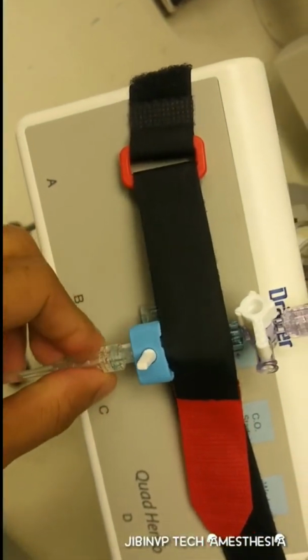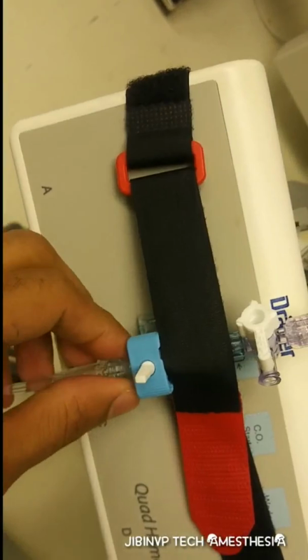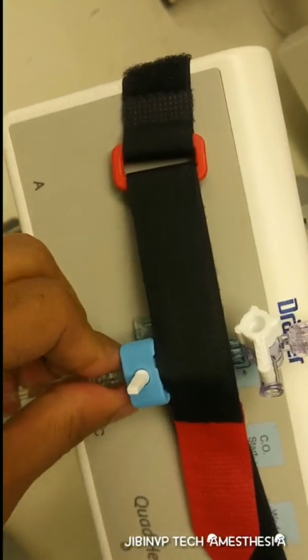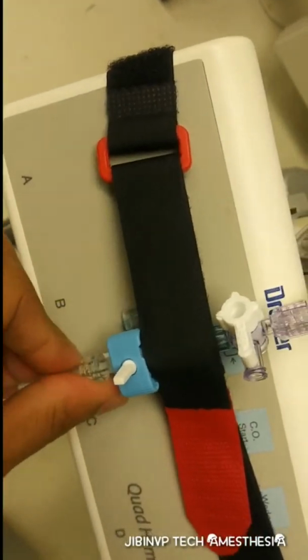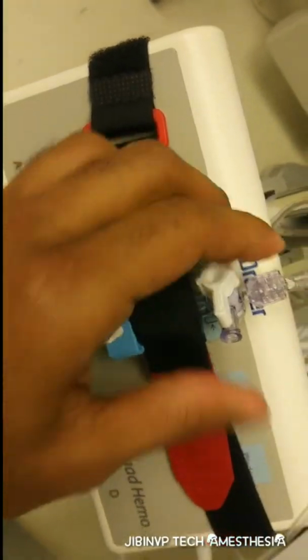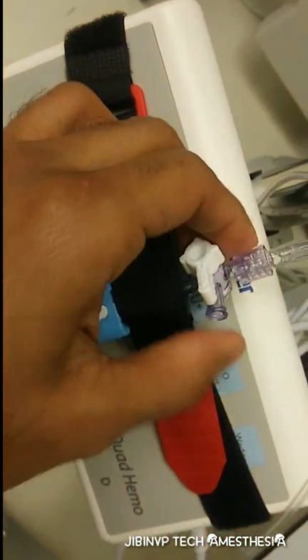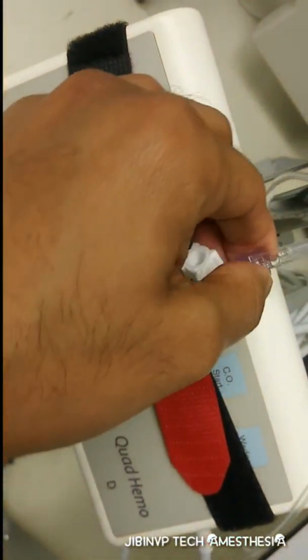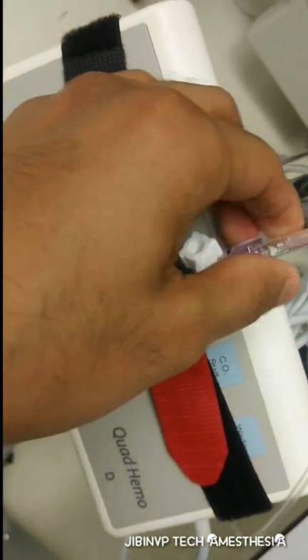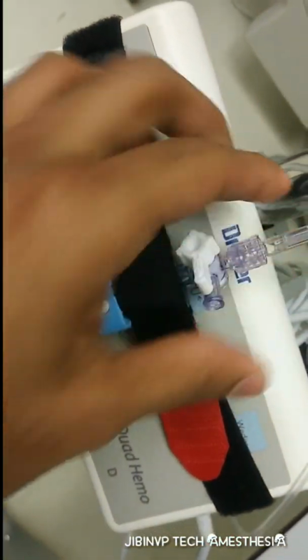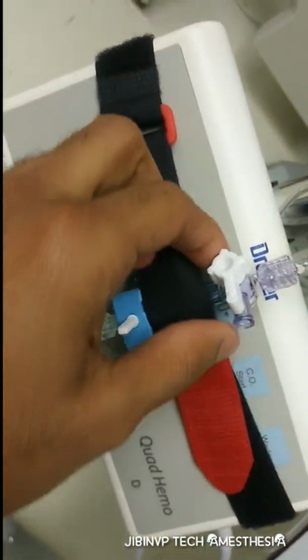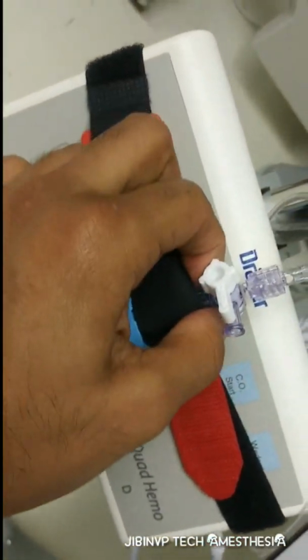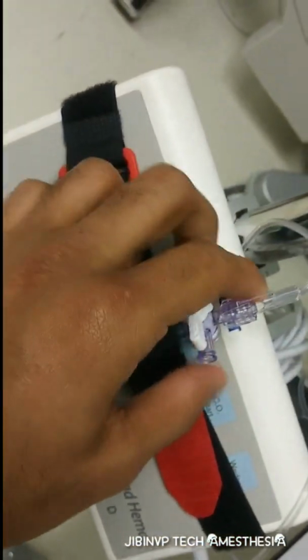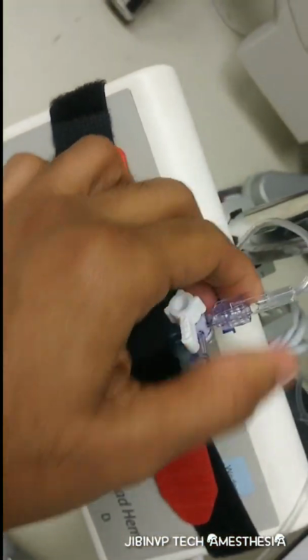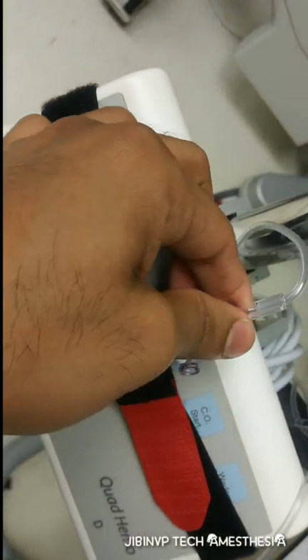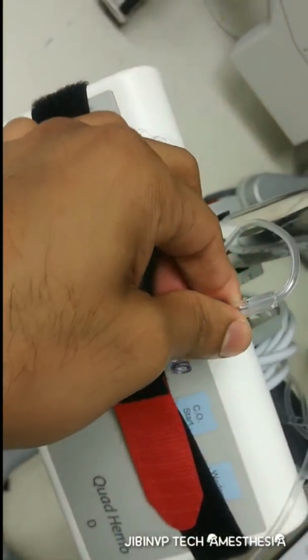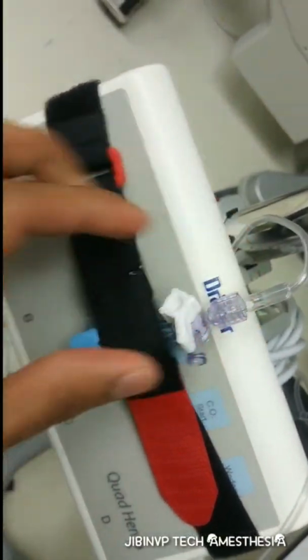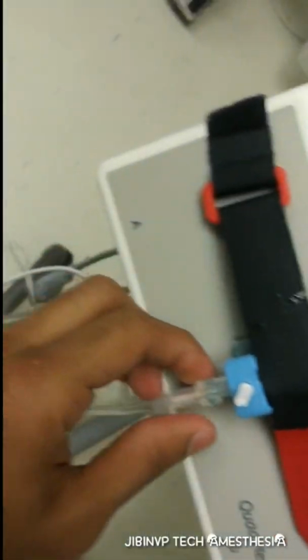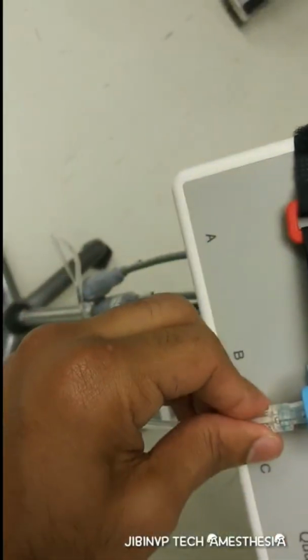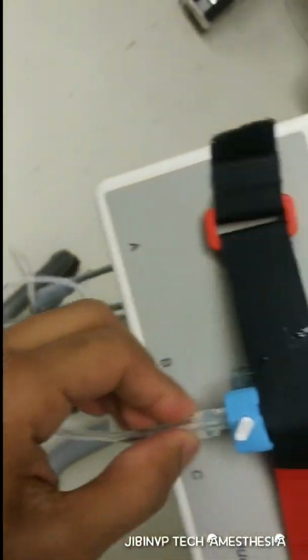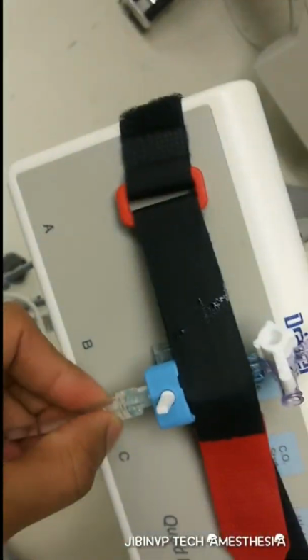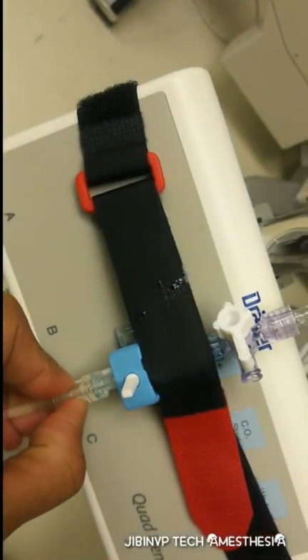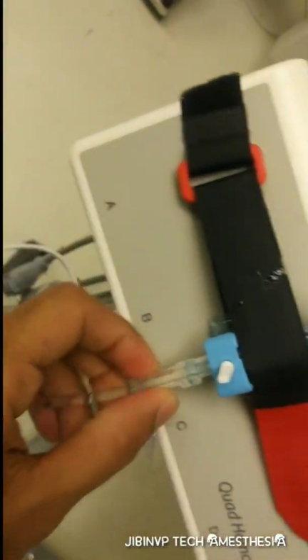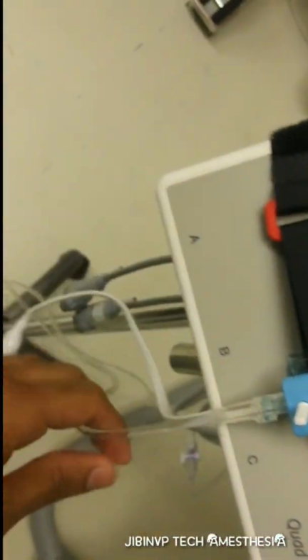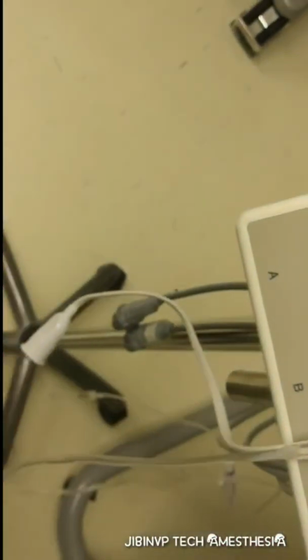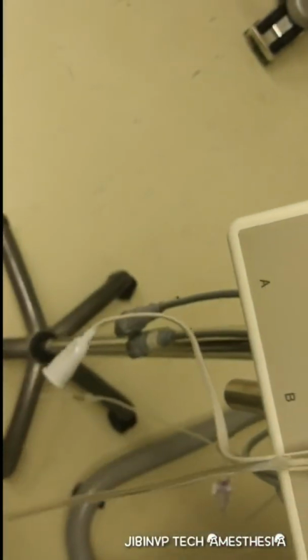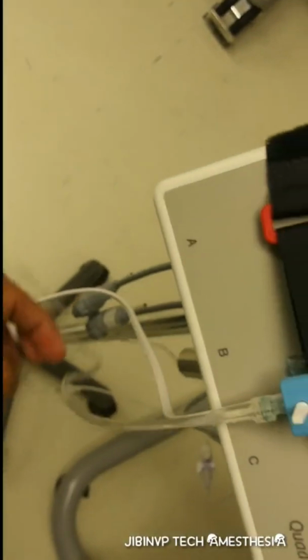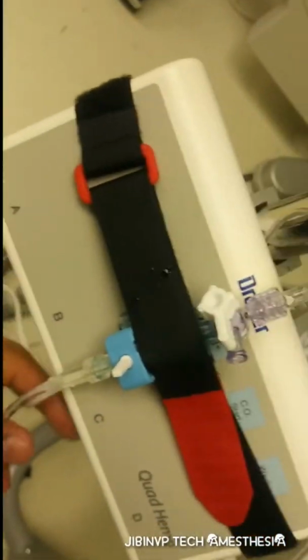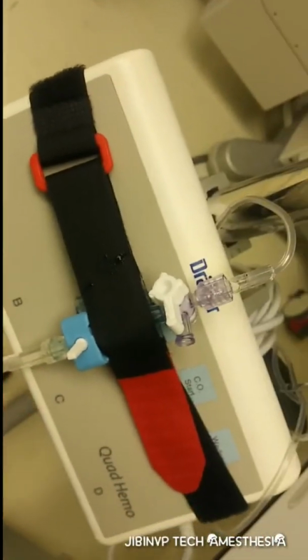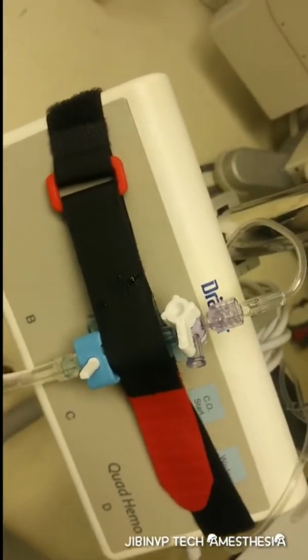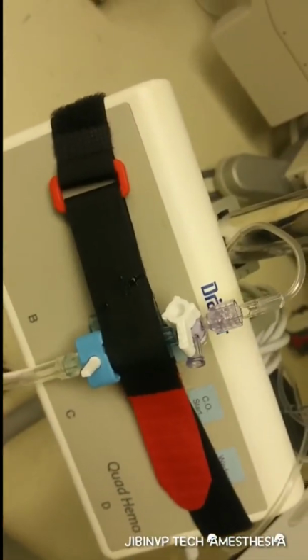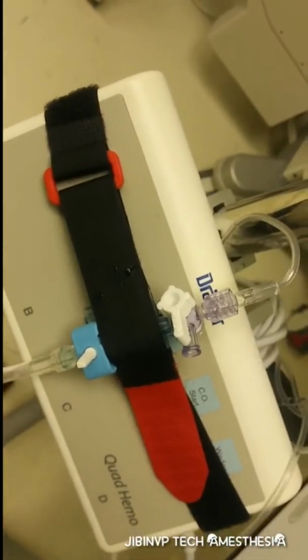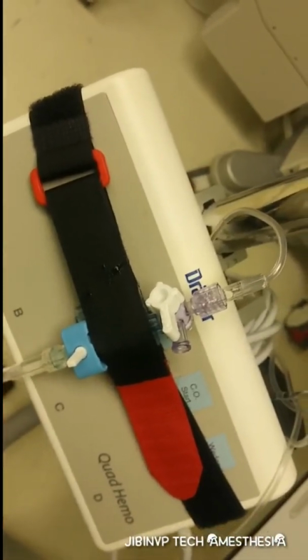We should check that all three-way stopcocks and connections are tightly closed, otherwise there will be leakage and you will get error readings in the real-time monitoring.